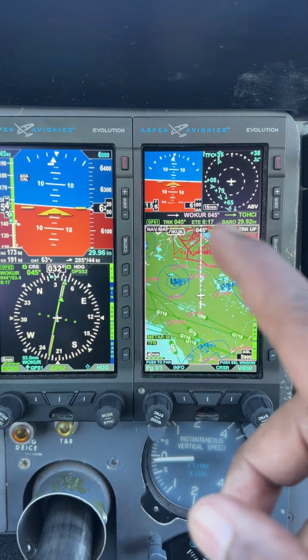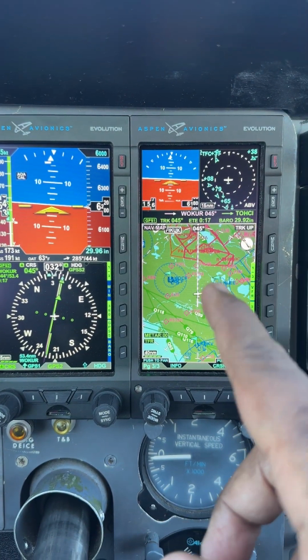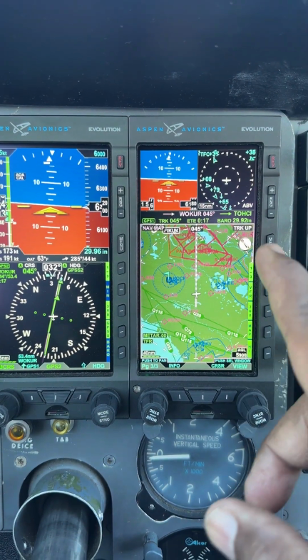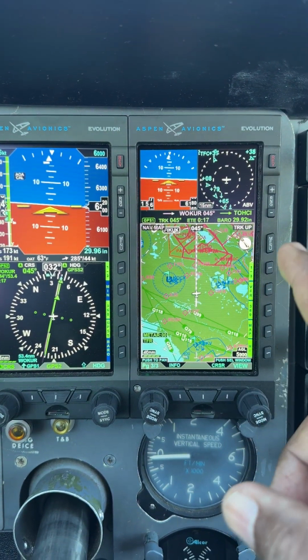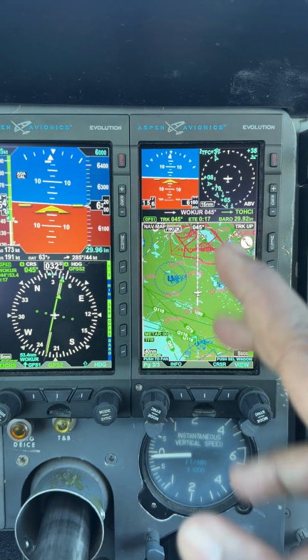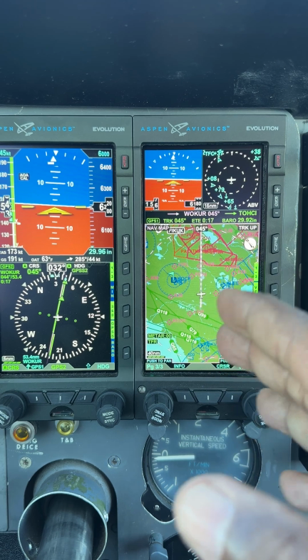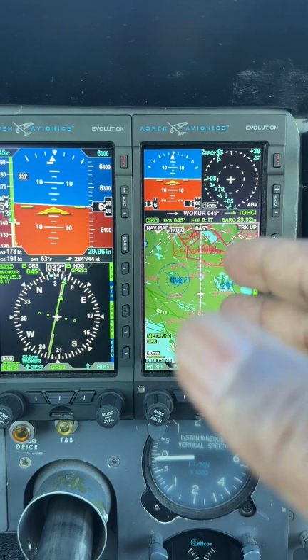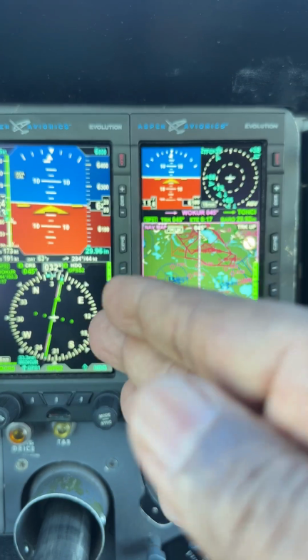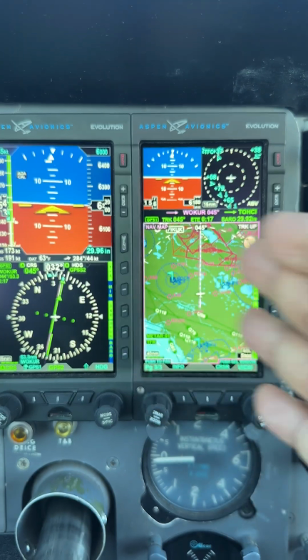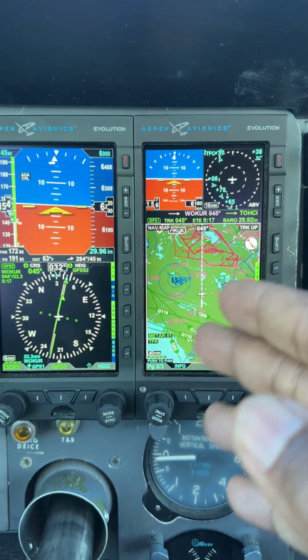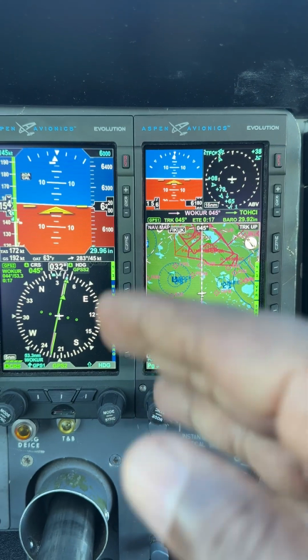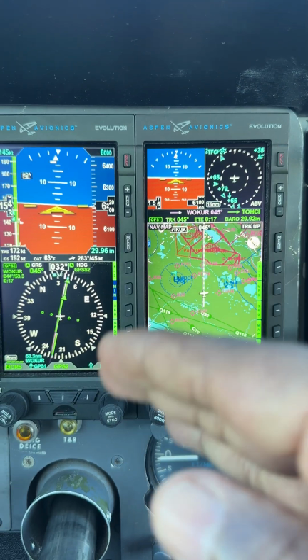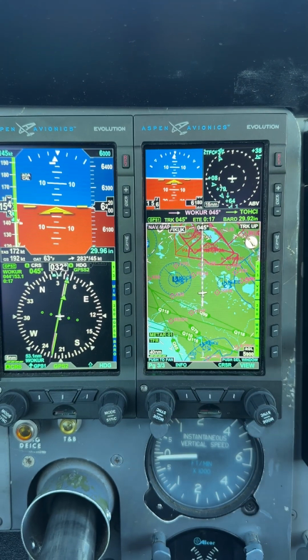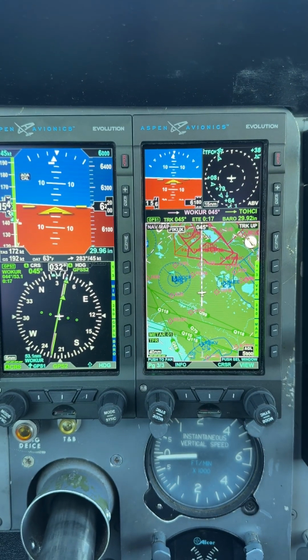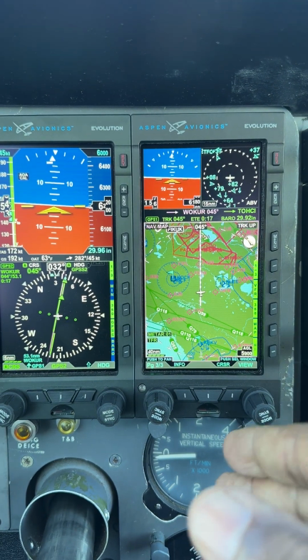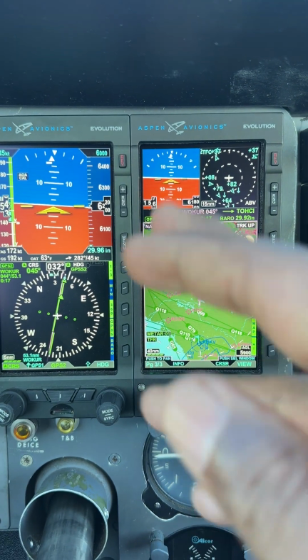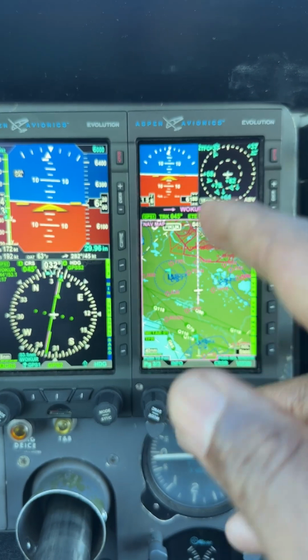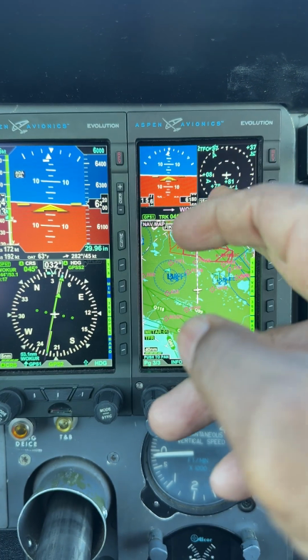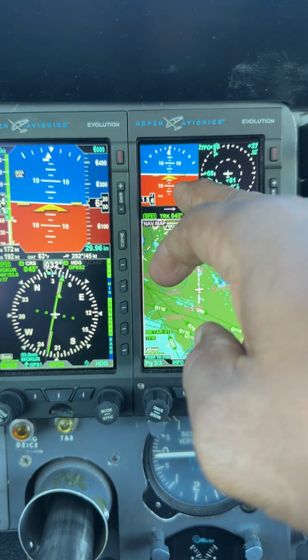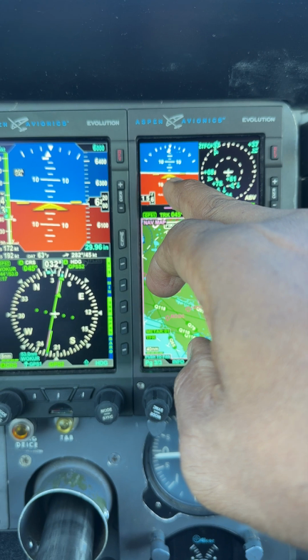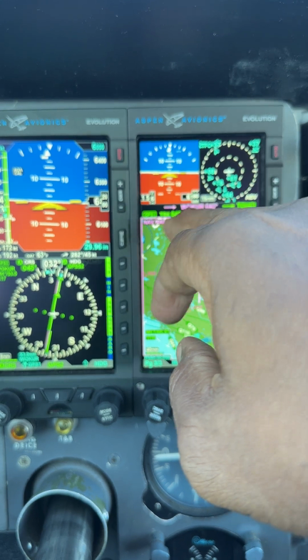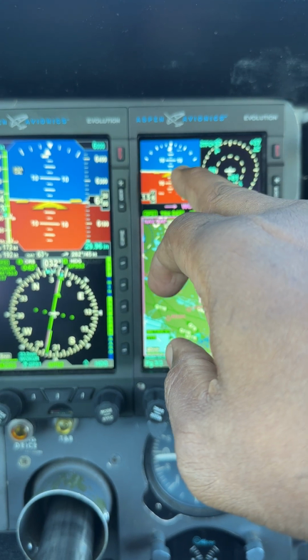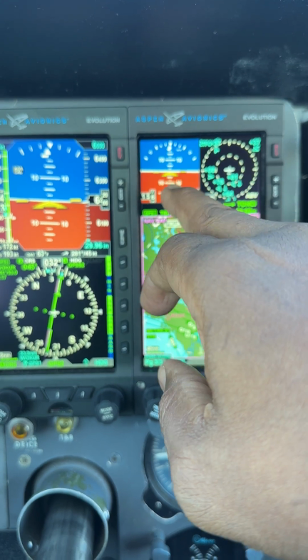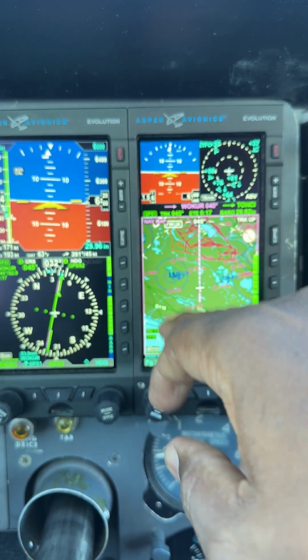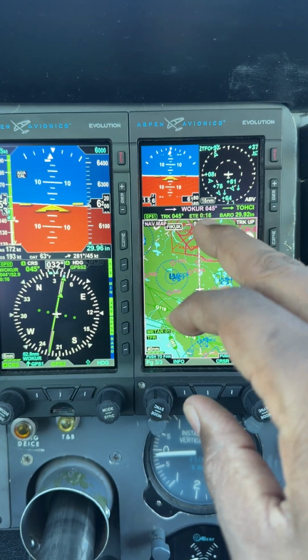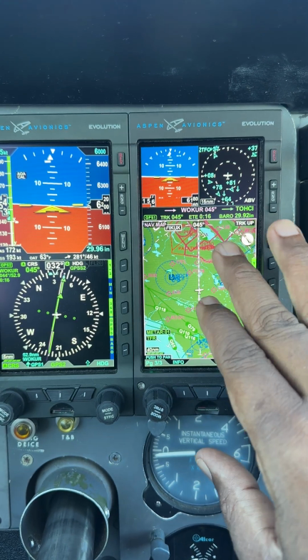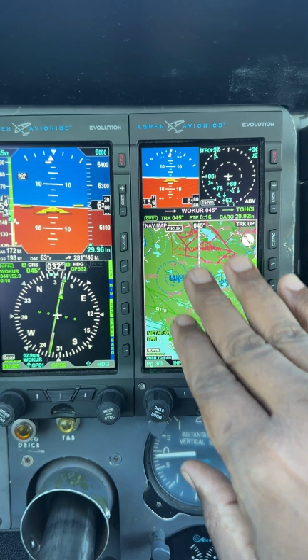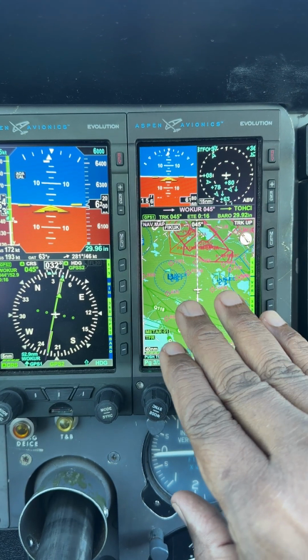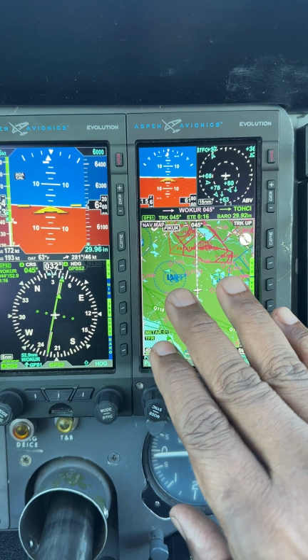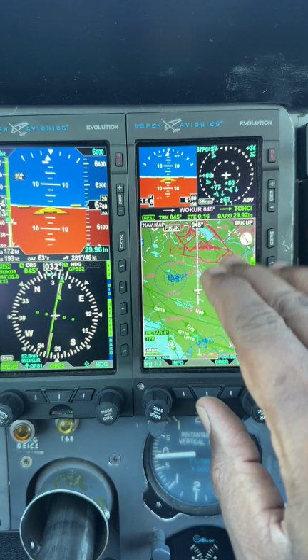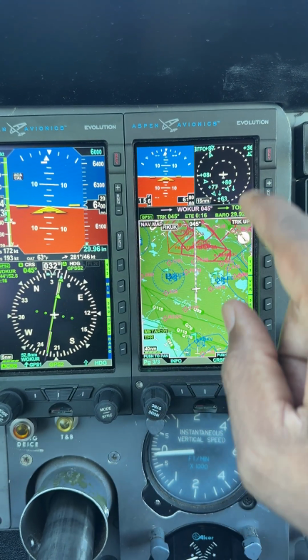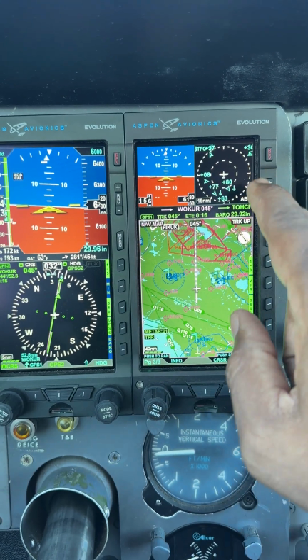Certainly with this installation where you have two units, this is reversionary — so this is your backup attitude information, and of course it gives you your flight information and traffic.